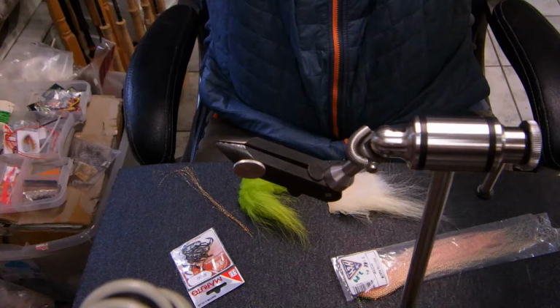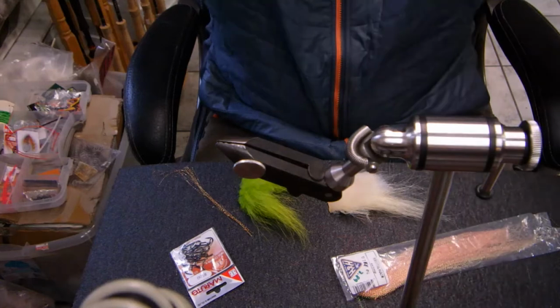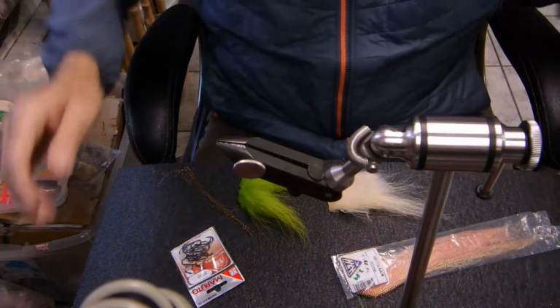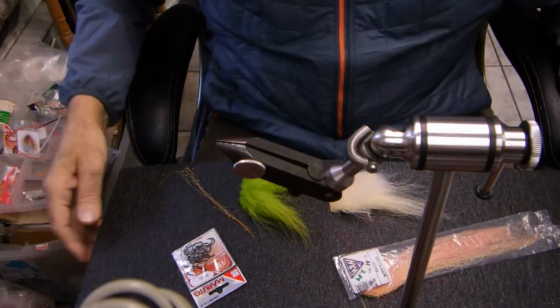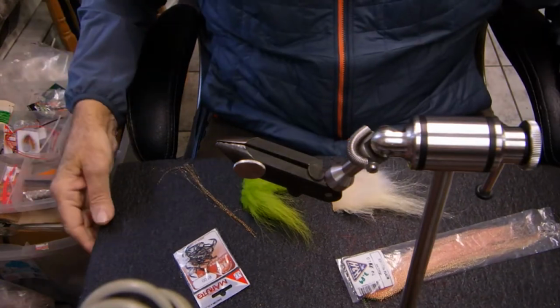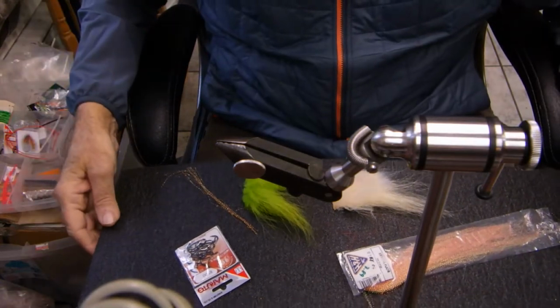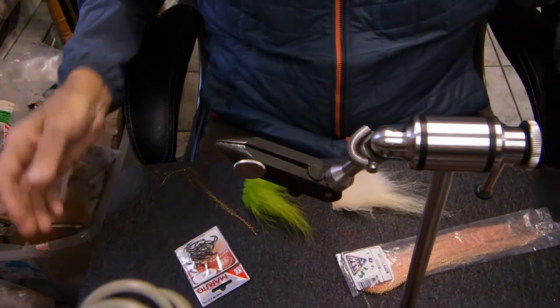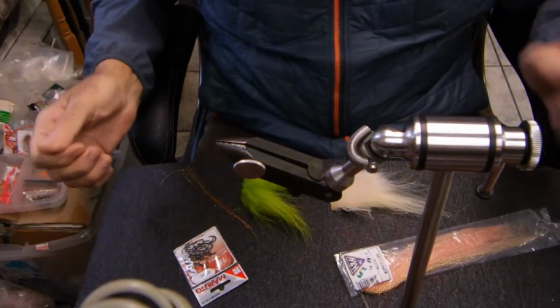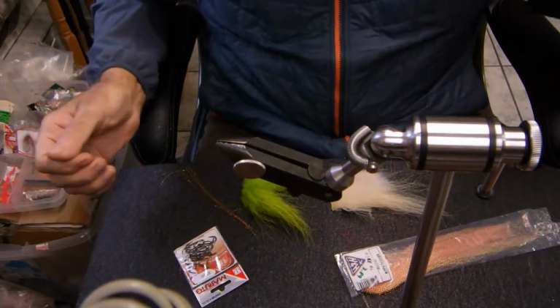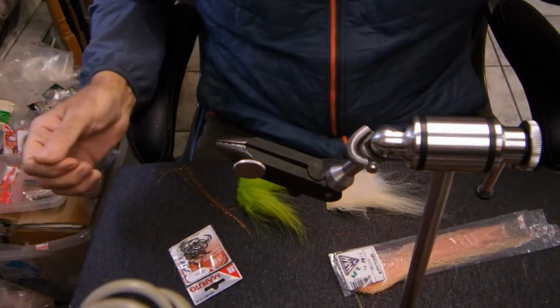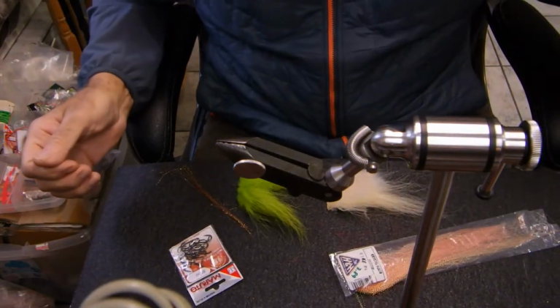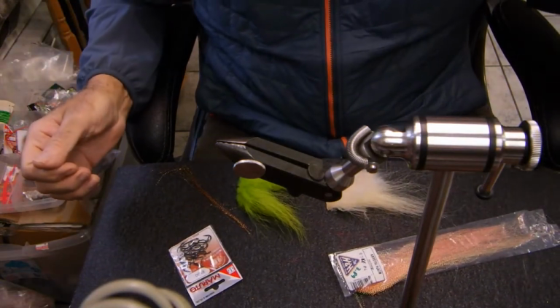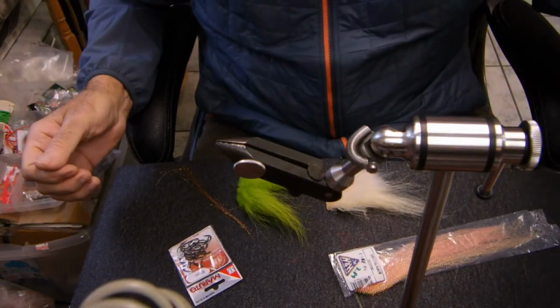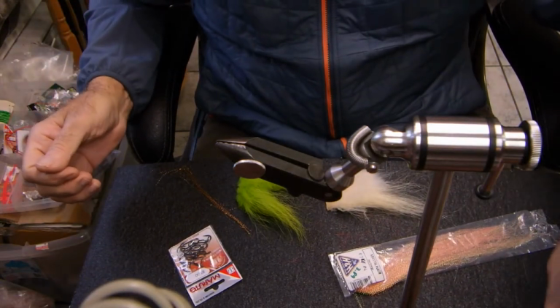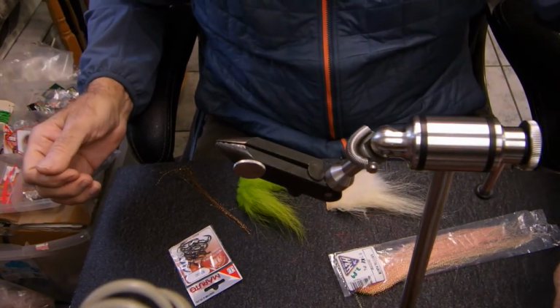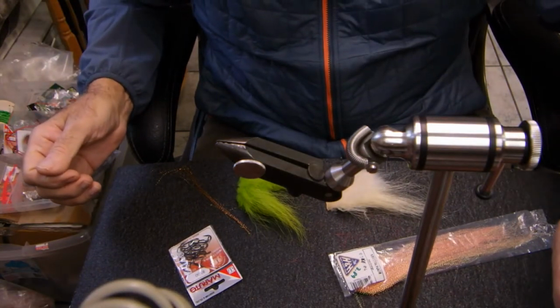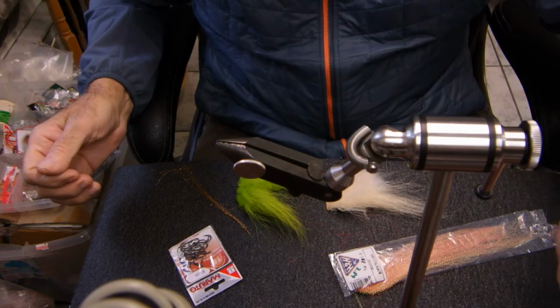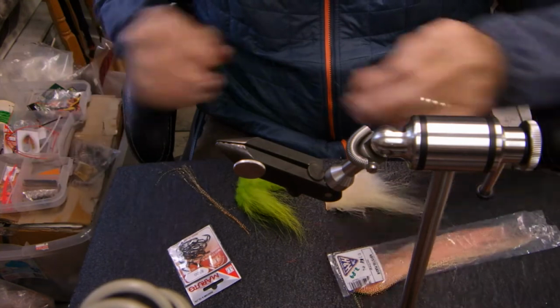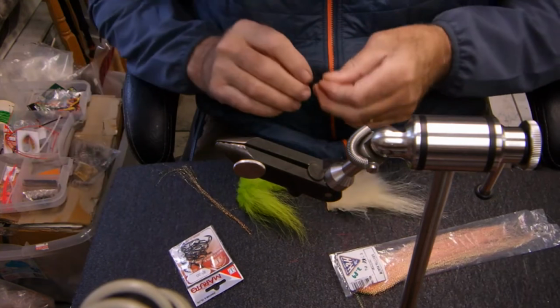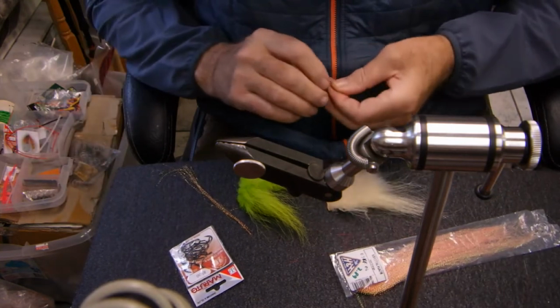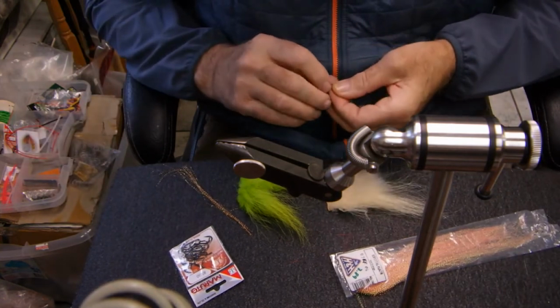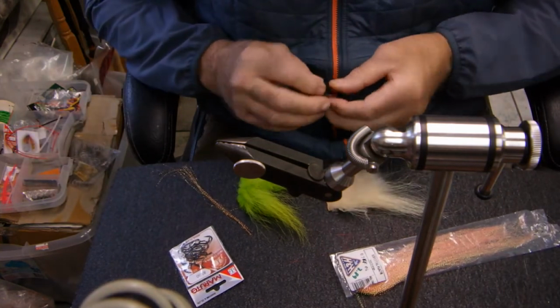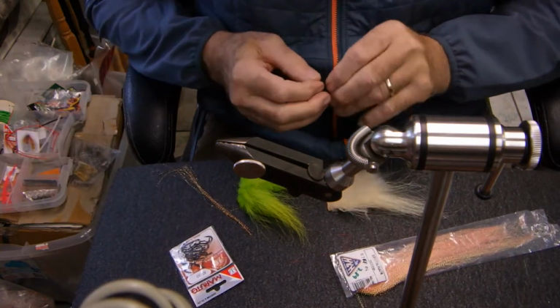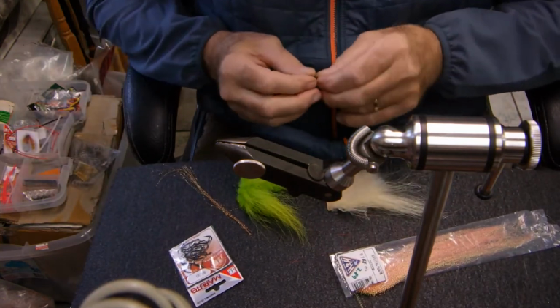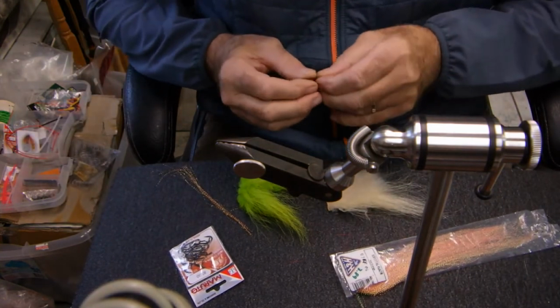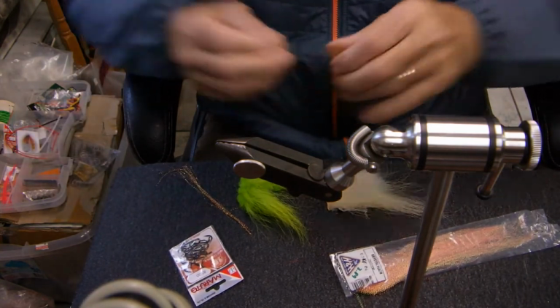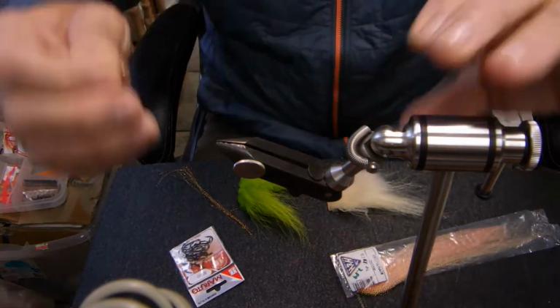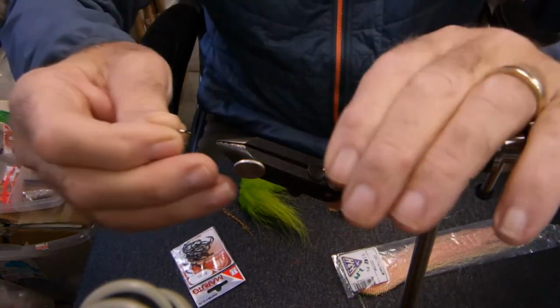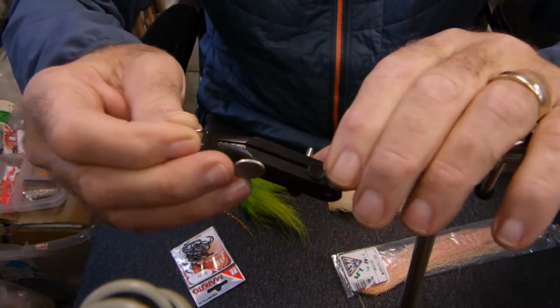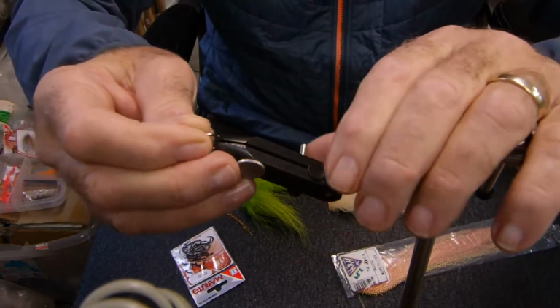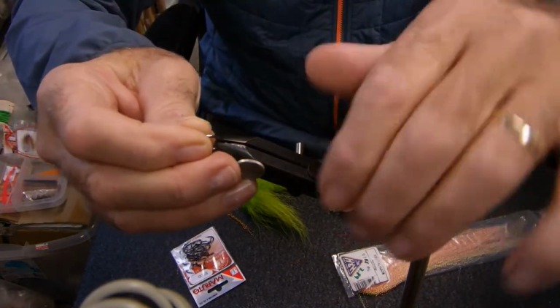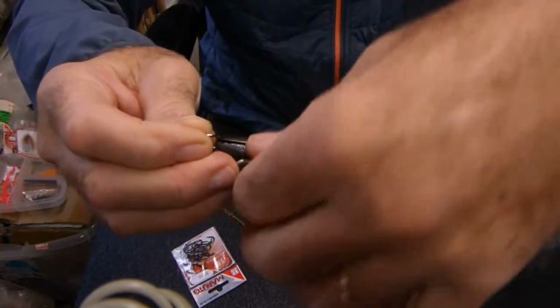Hello folks, Quick Fly Shop here. Today we're going to tie what's called a Clouser Minnow. This is a very sparse fly — I'm going to tie it really, really sparsely.